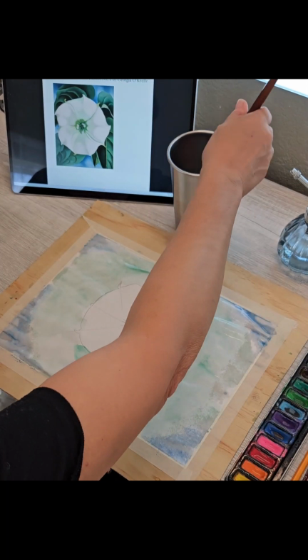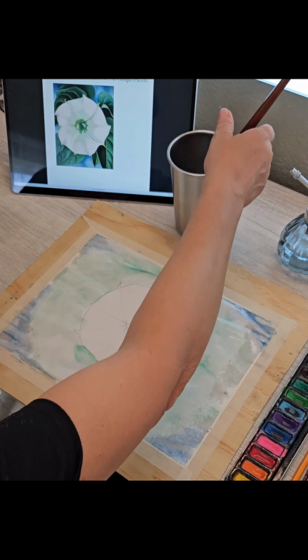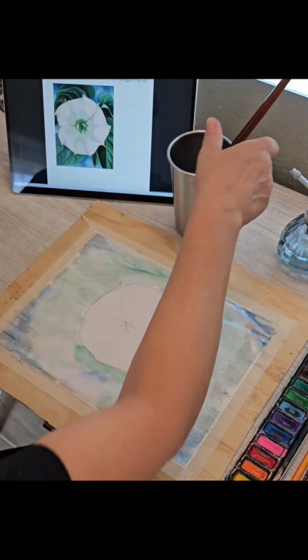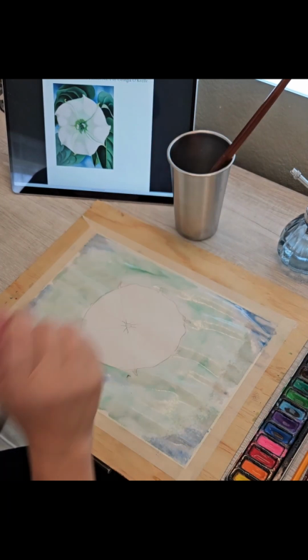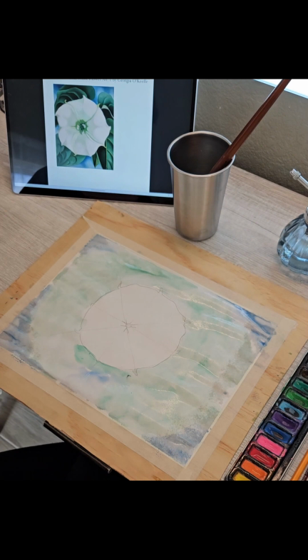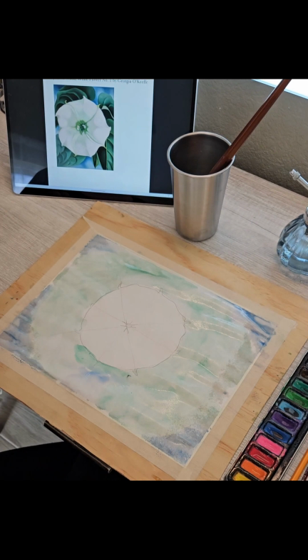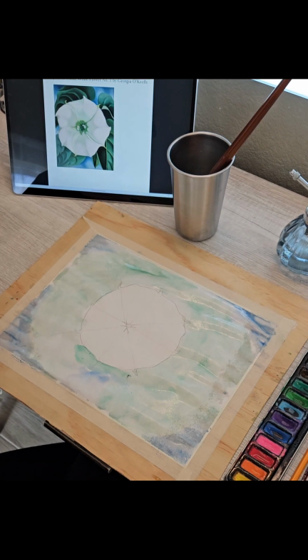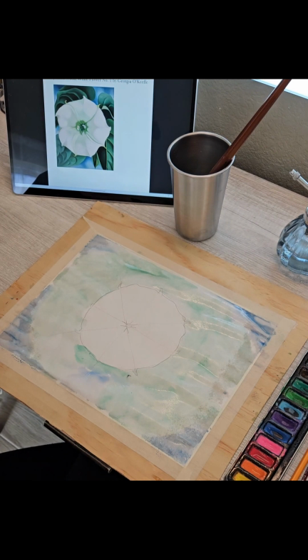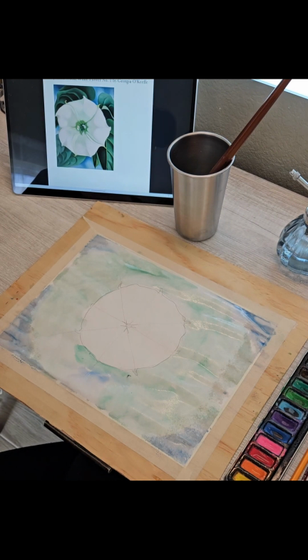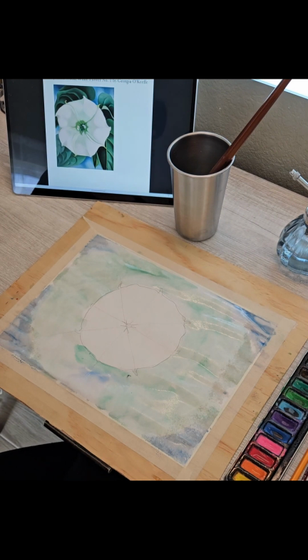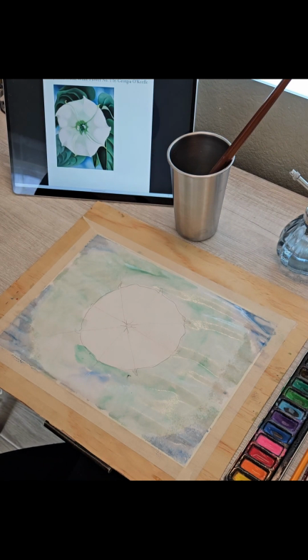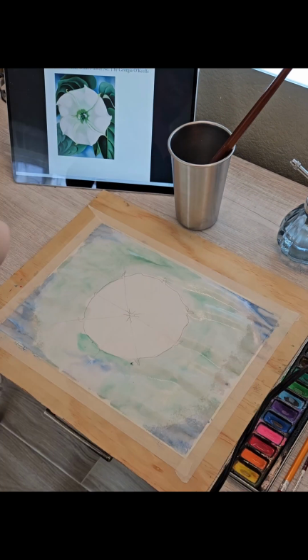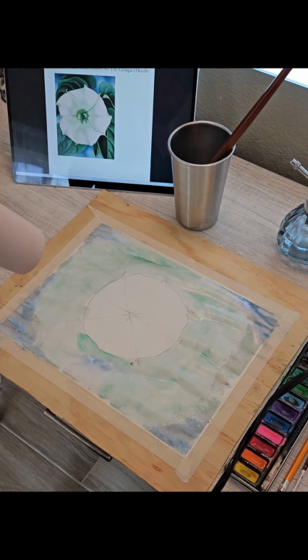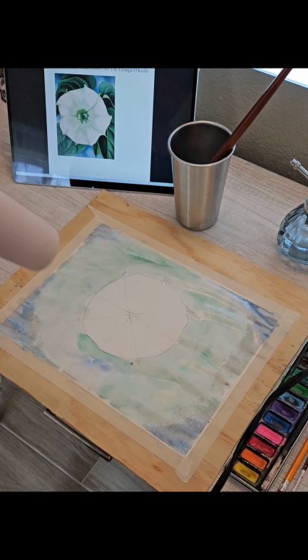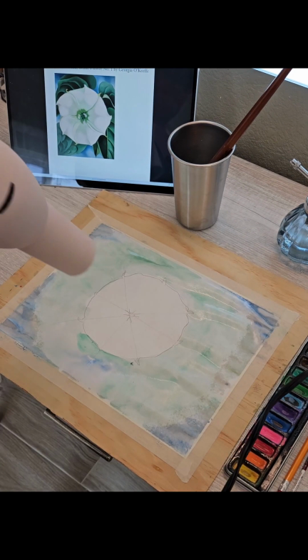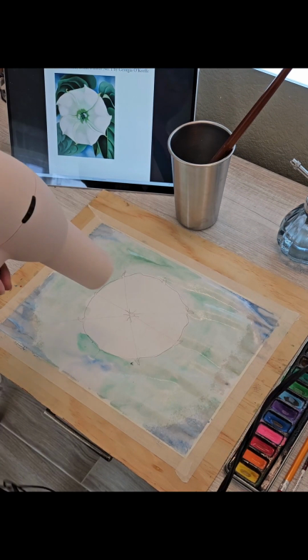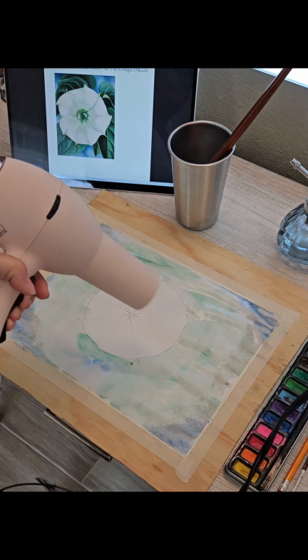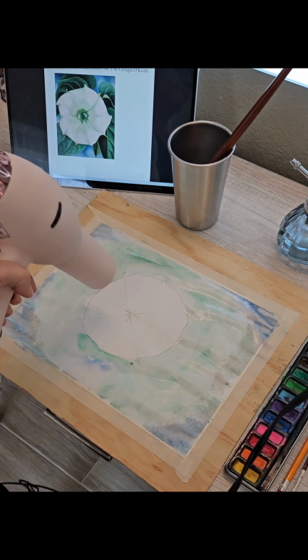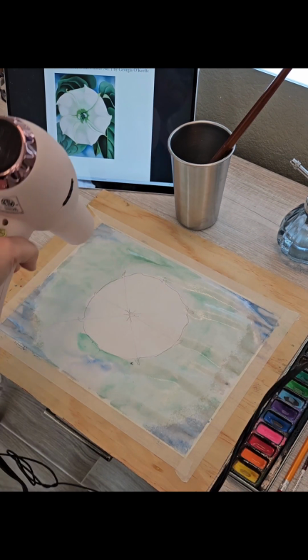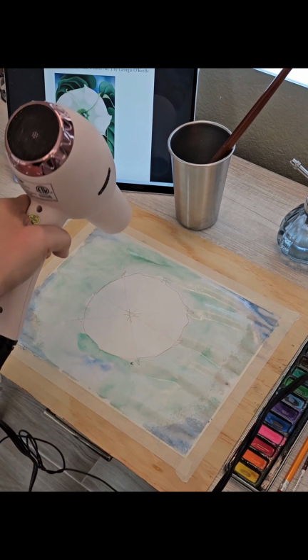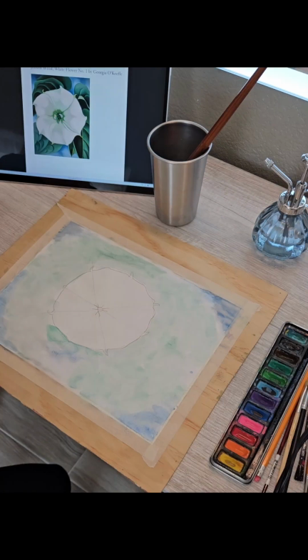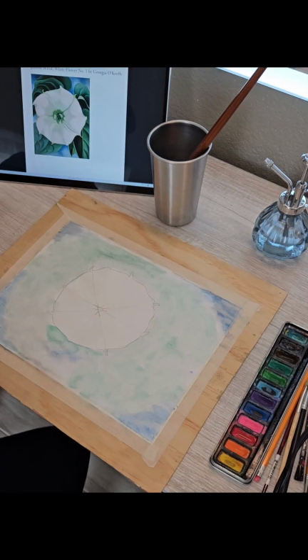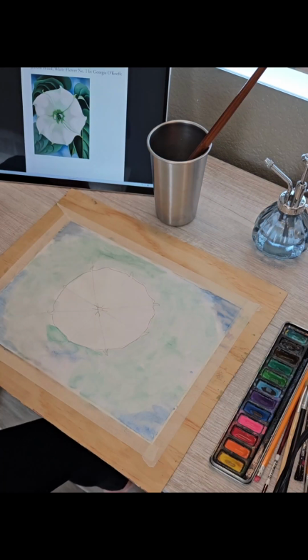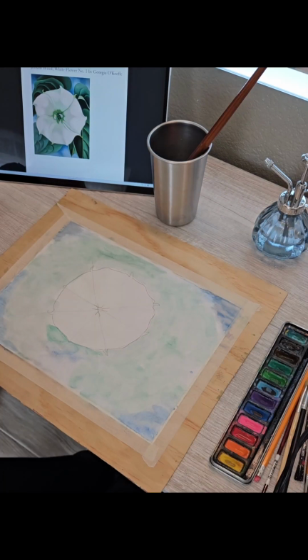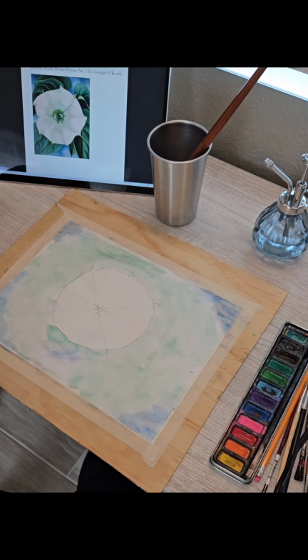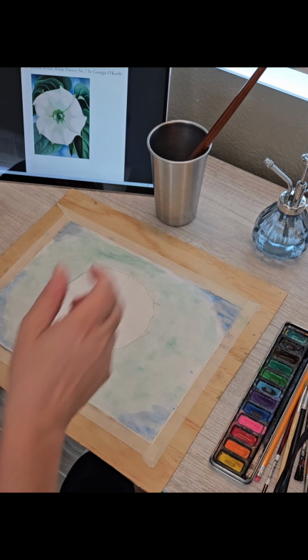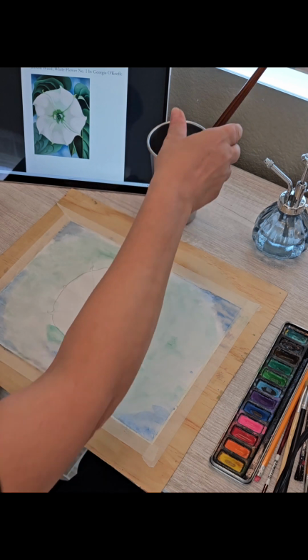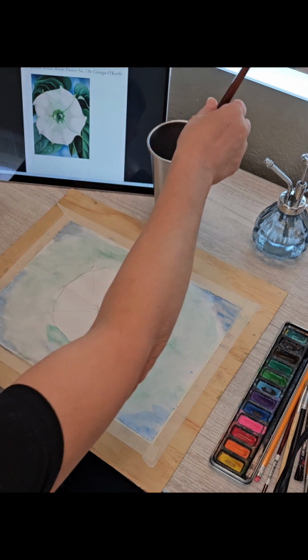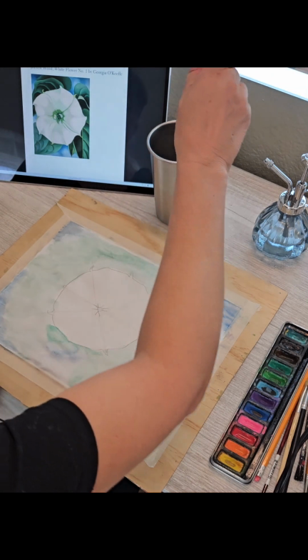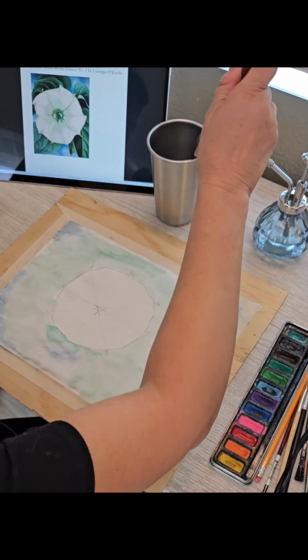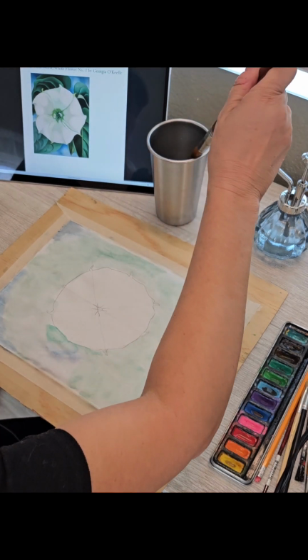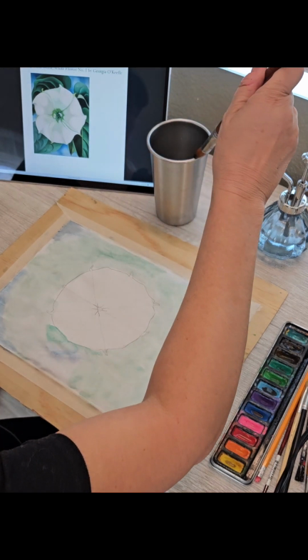Now we are going to let it dry. Now we're going to work on the center of the flower.